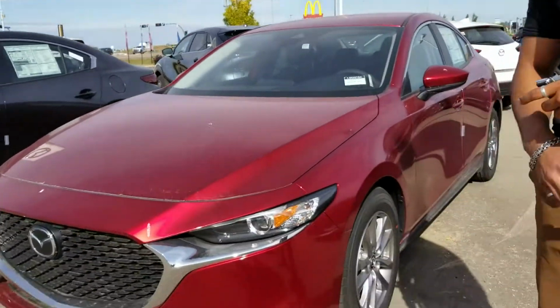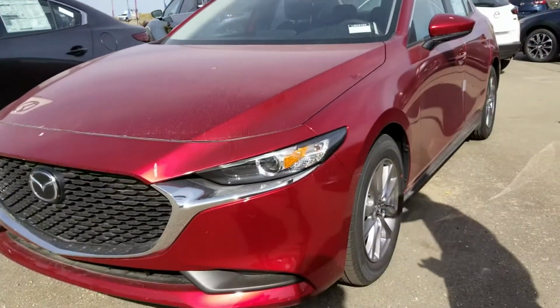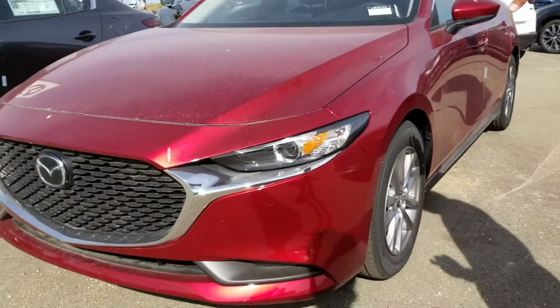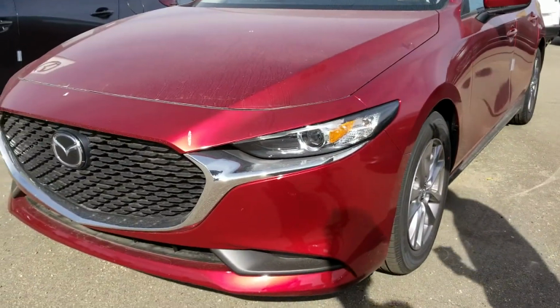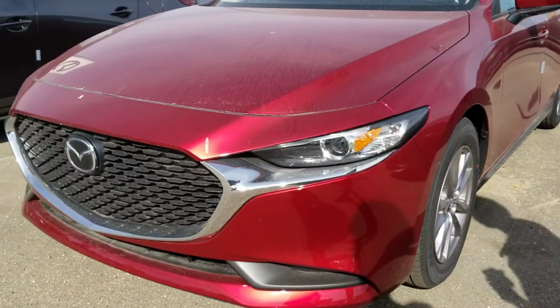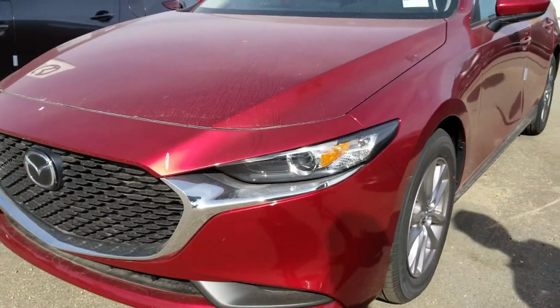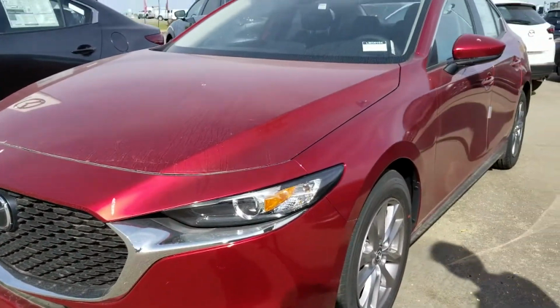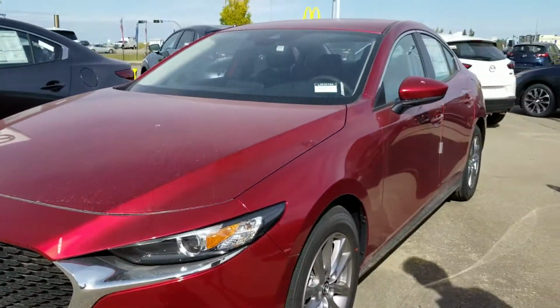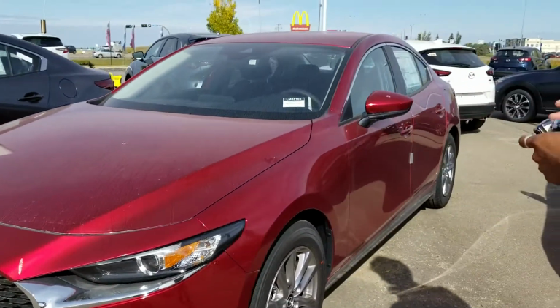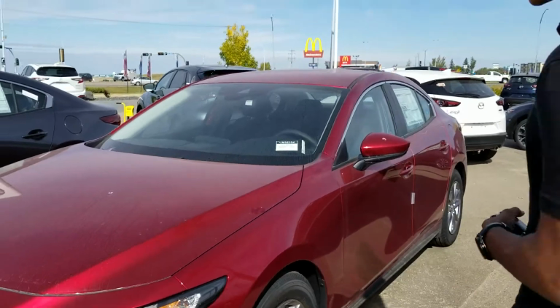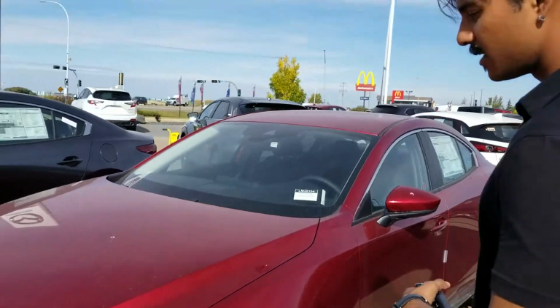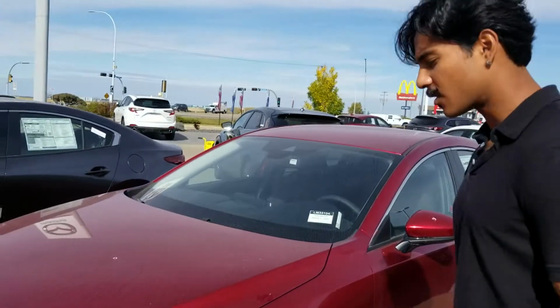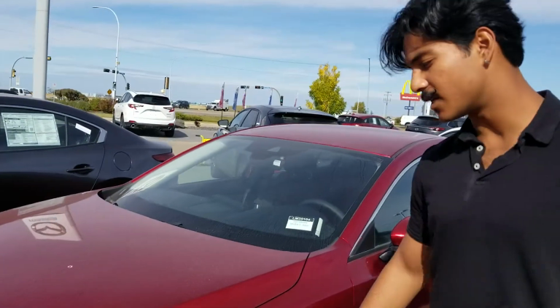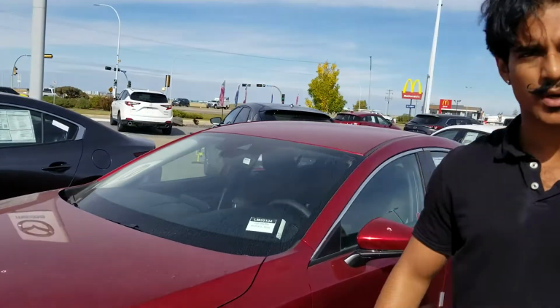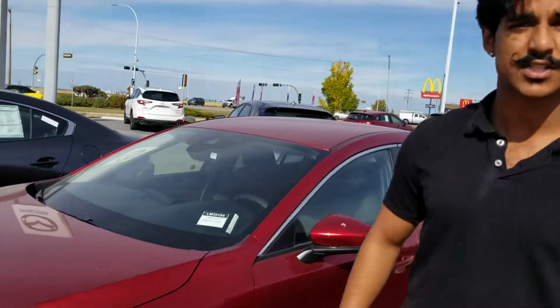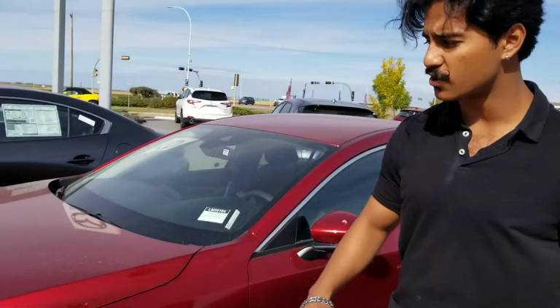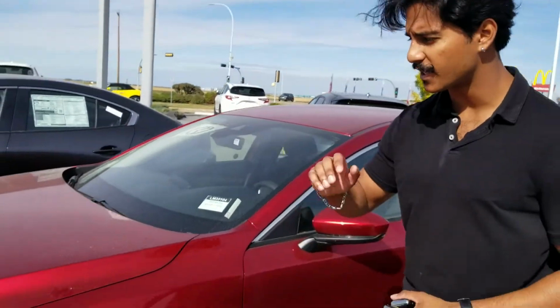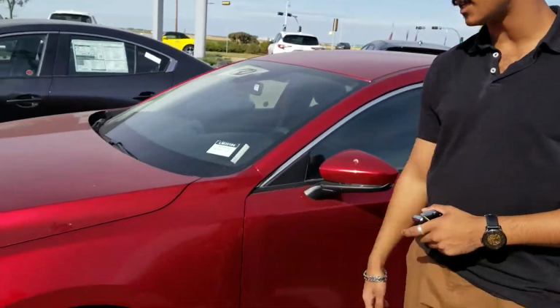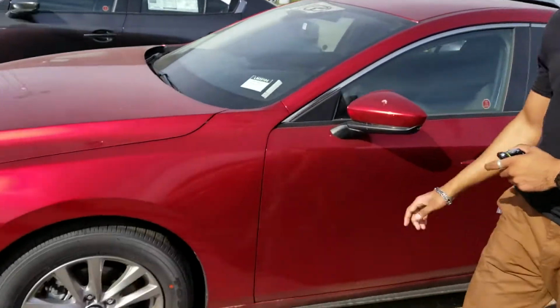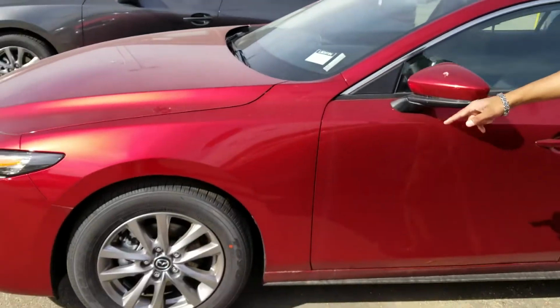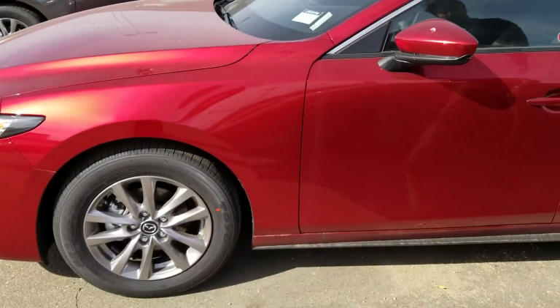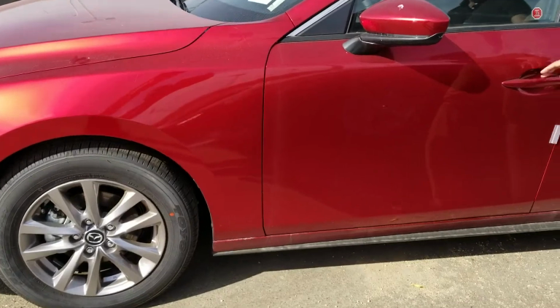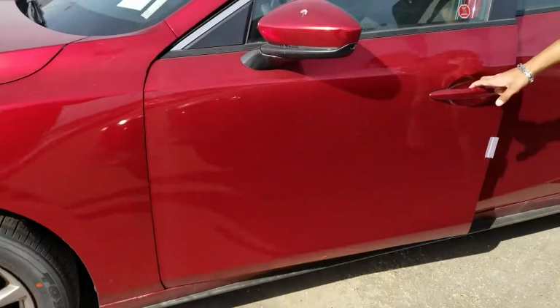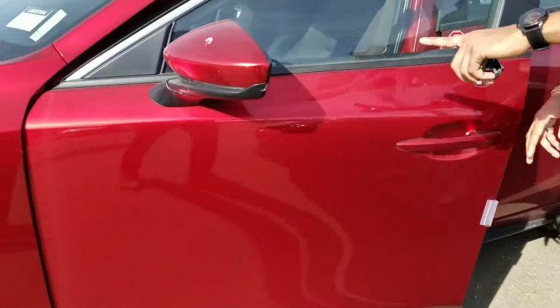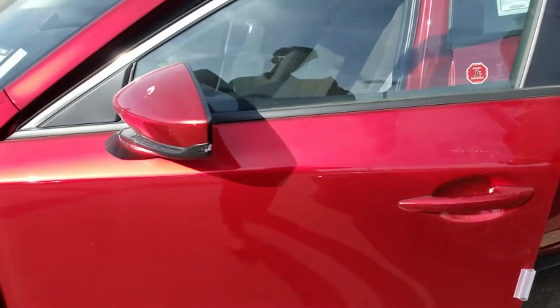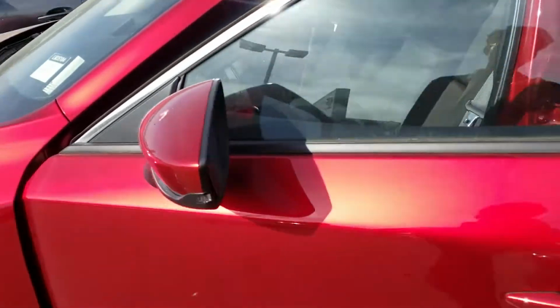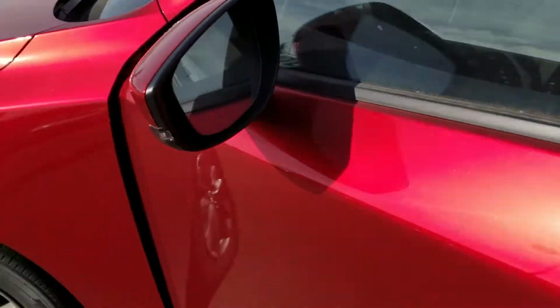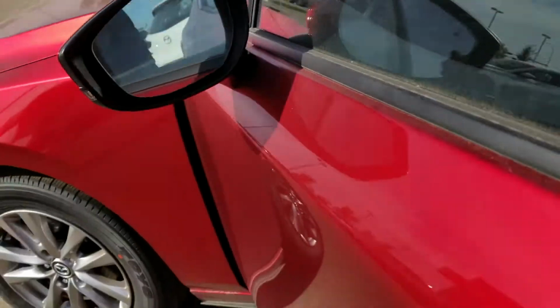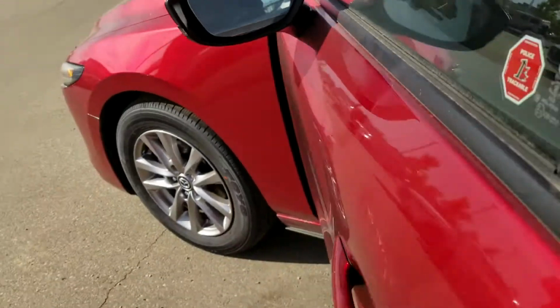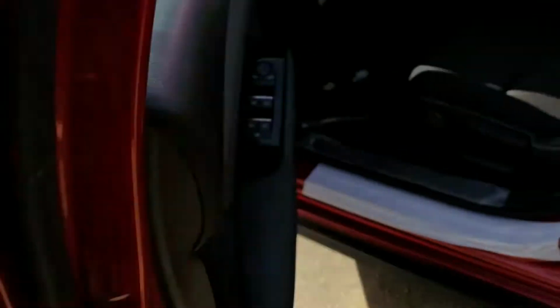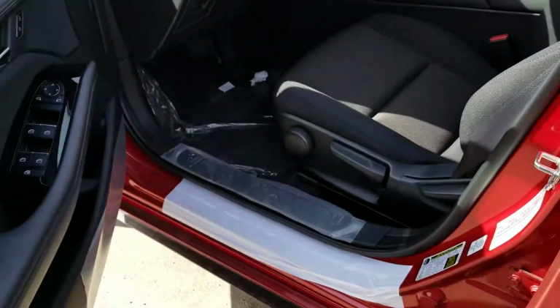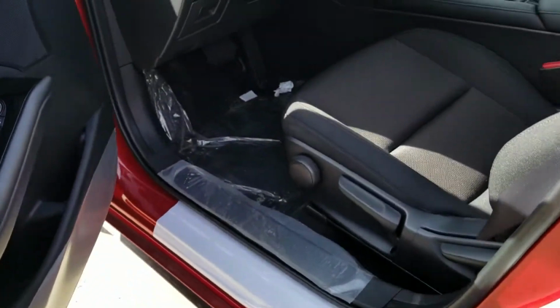Right behind me is the 2020 Mazda 3 in the soul red. This car is equipped with lots of features — stuff like LED headlights, nice alloy rims, and blind spot sensors in the mirrors.